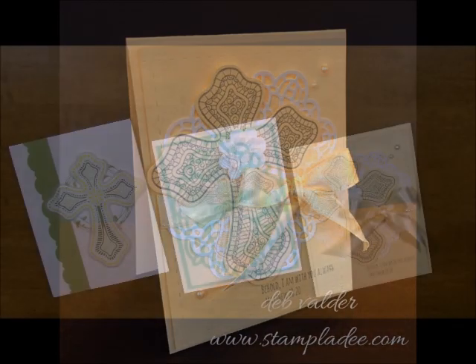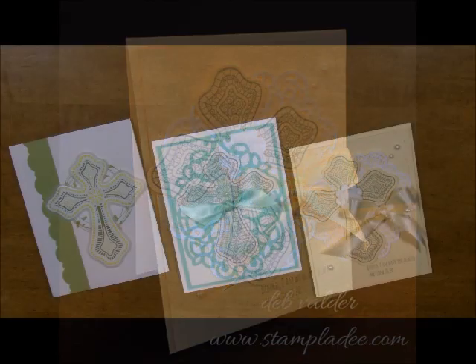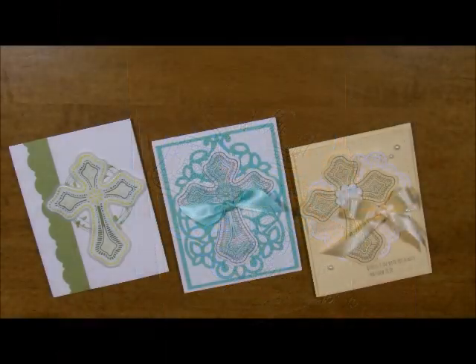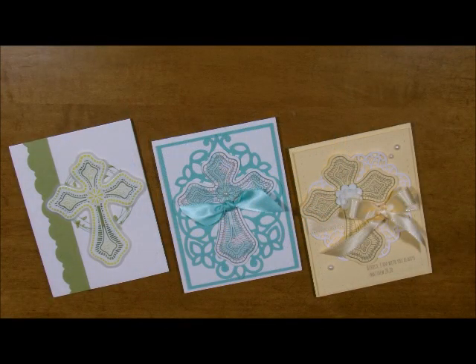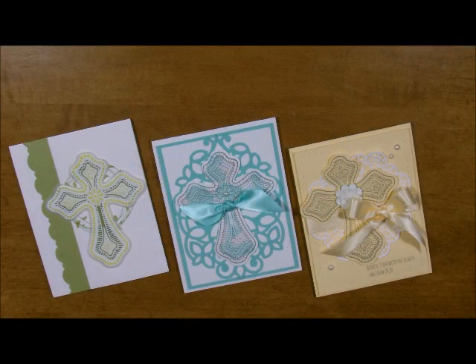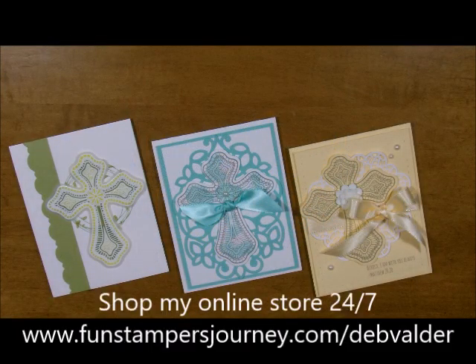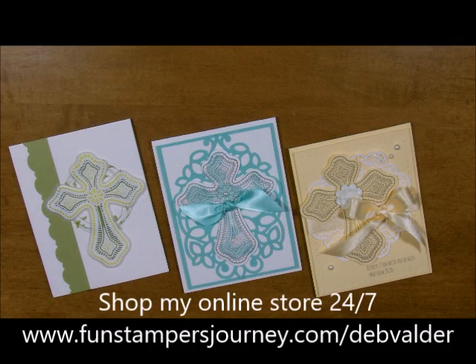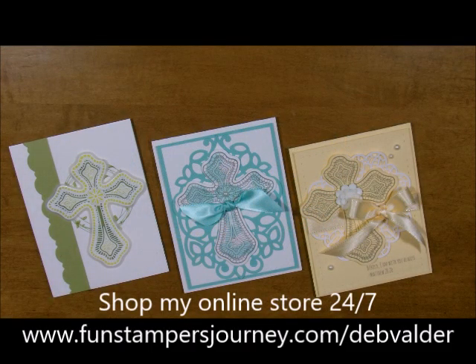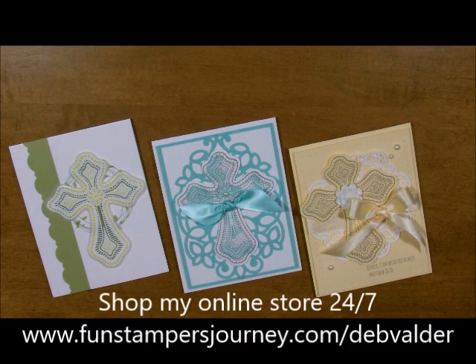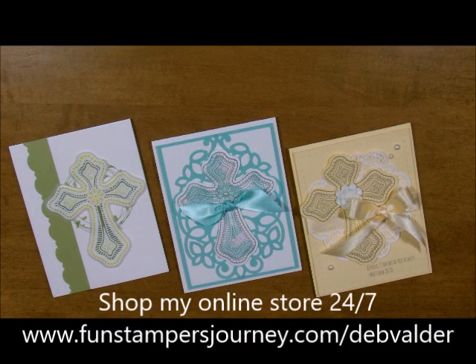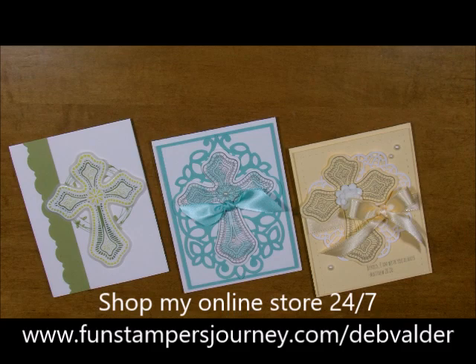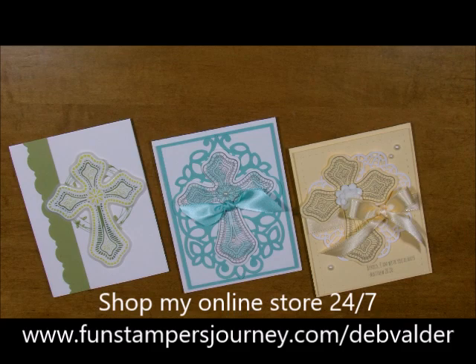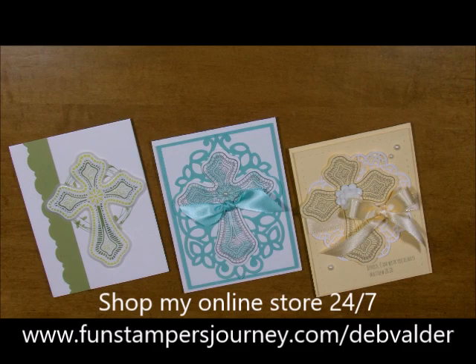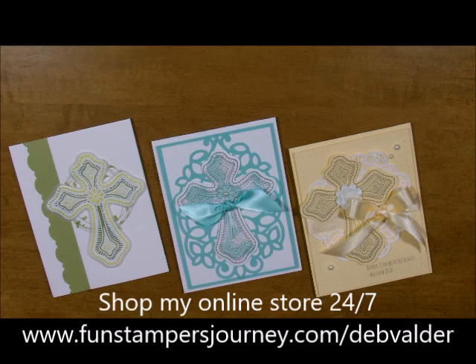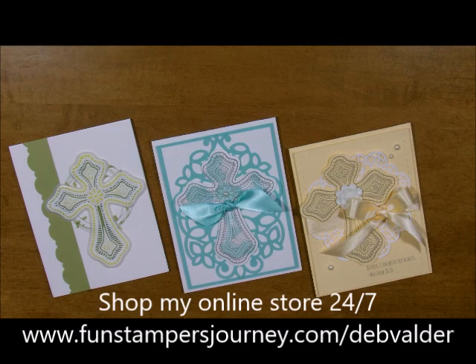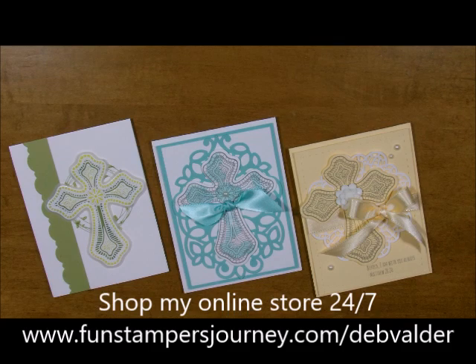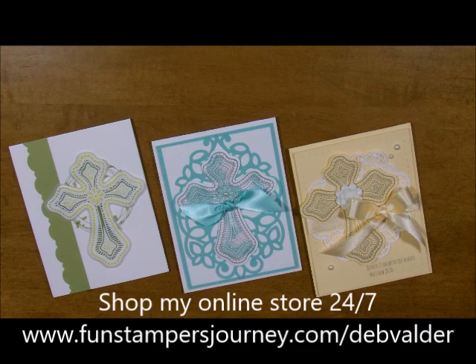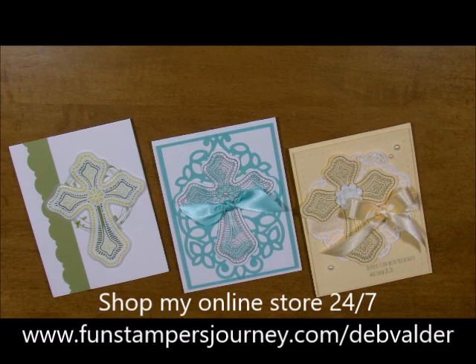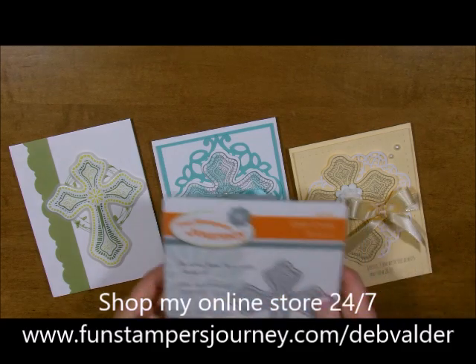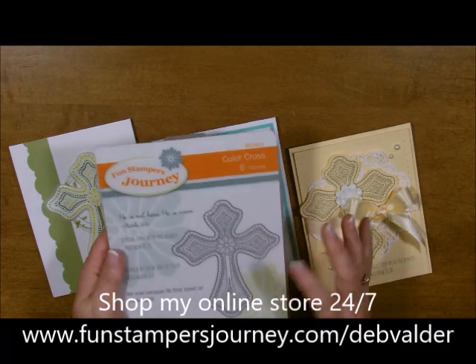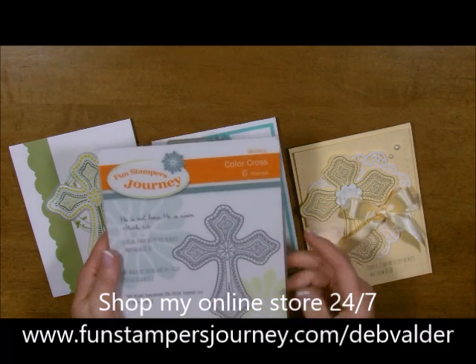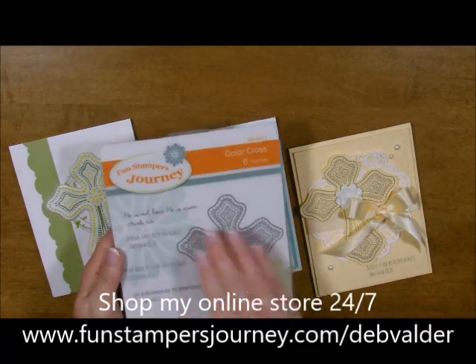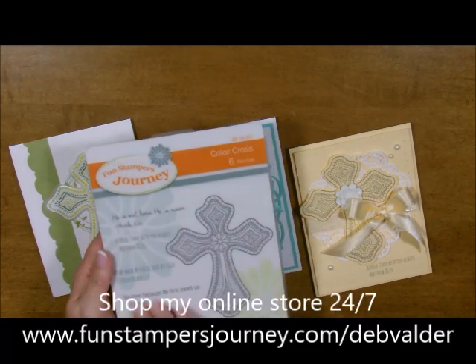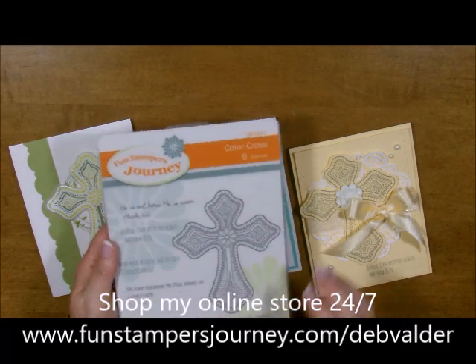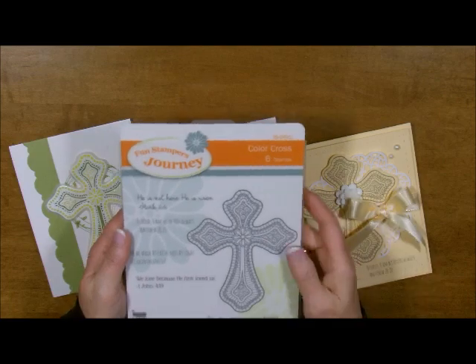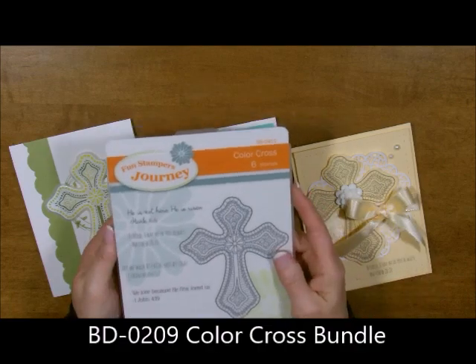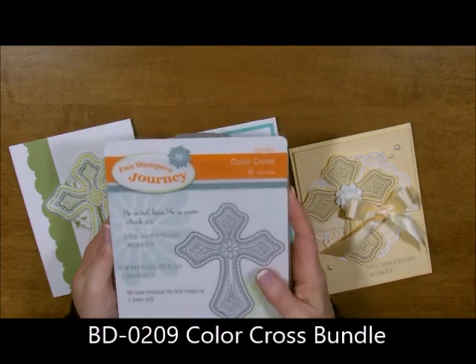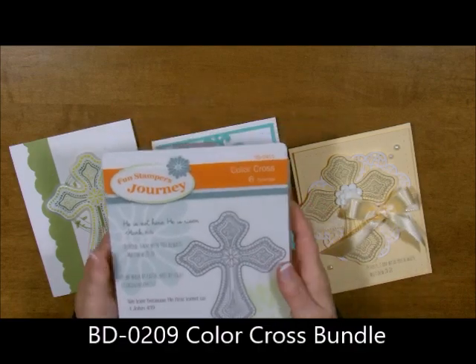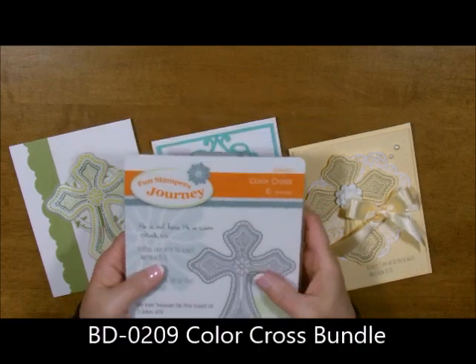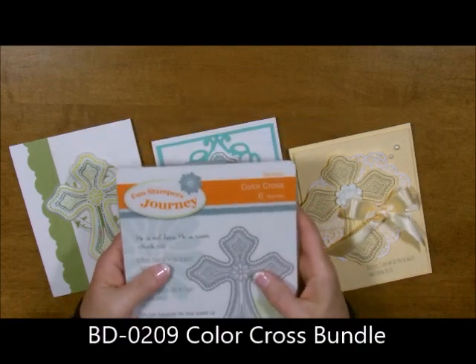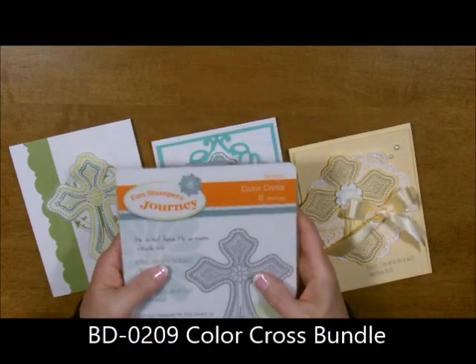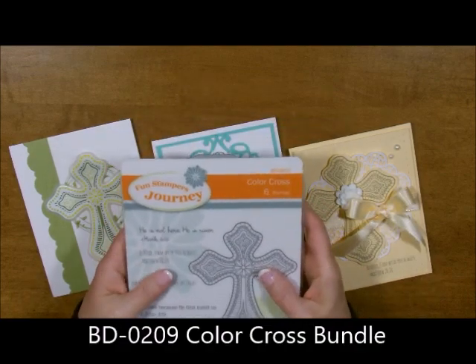Well, howdy ho! Stampers Deb Felder here, your fun stampers journey coach. Today I want to highlight the Color Cross Bundle. It's a gorgeous stamp set. It has a beautiful cross and a bunch of religious sayings in it. It's called the Color Cross Bundle.